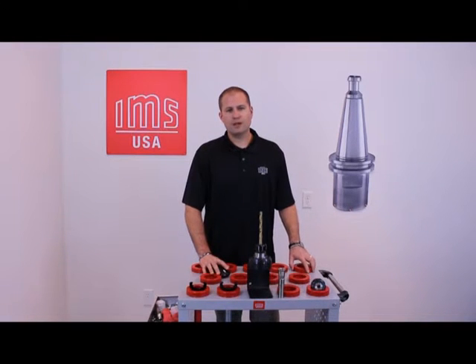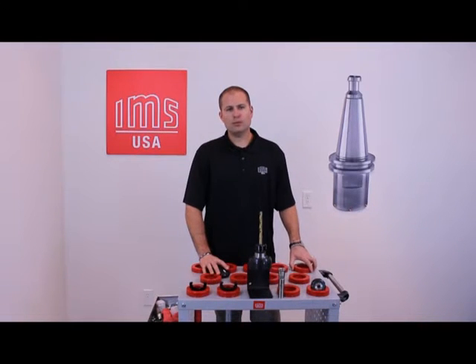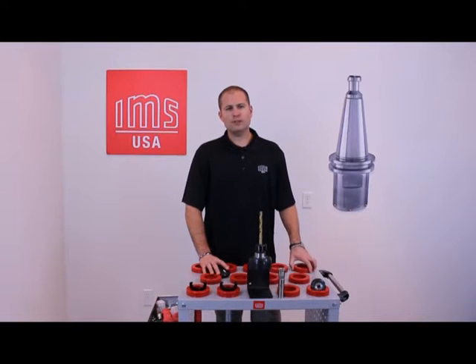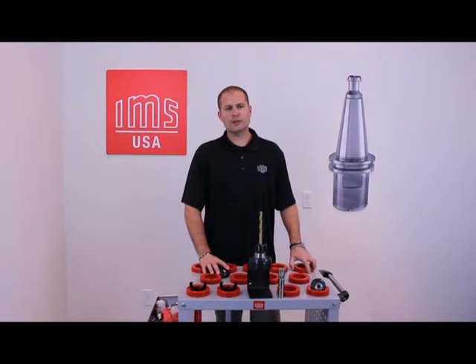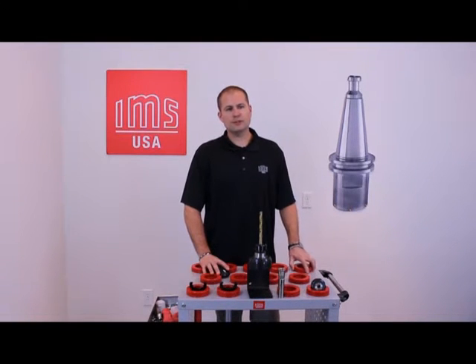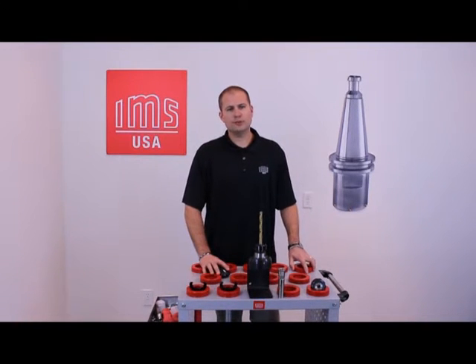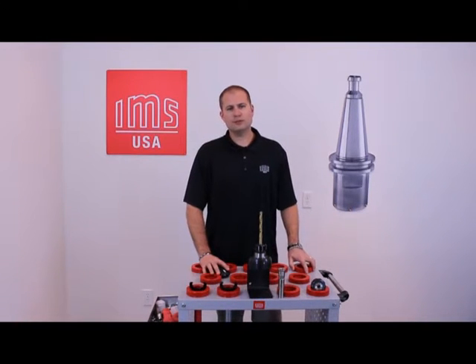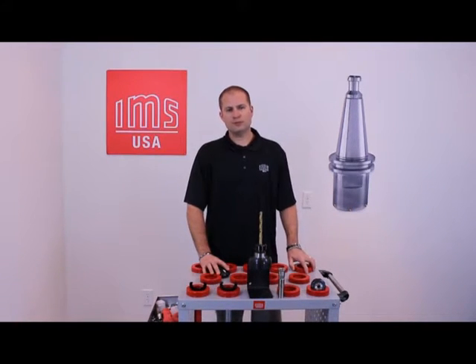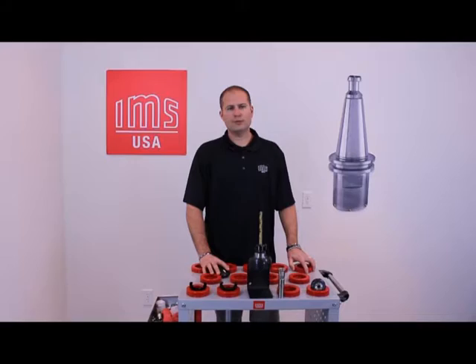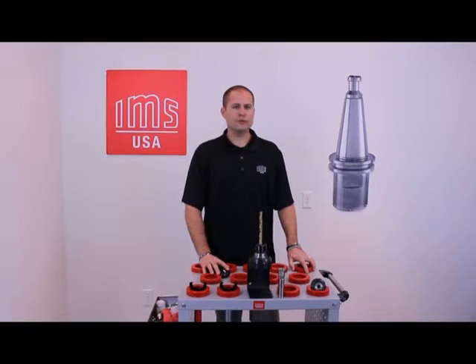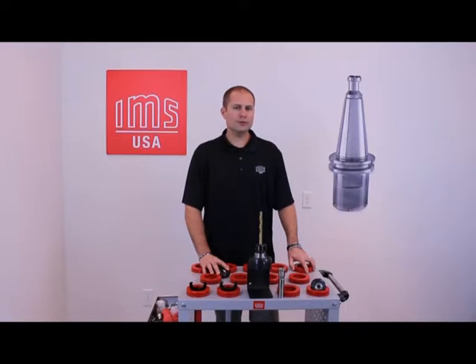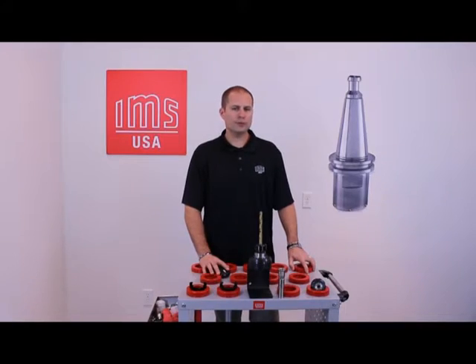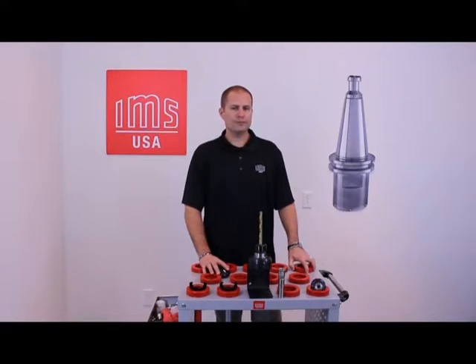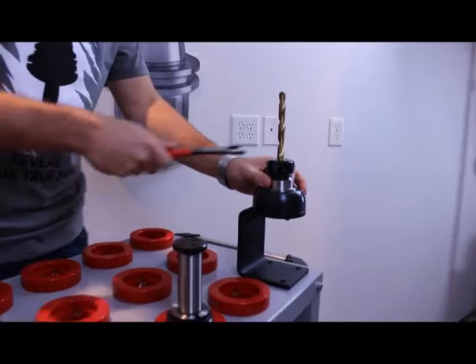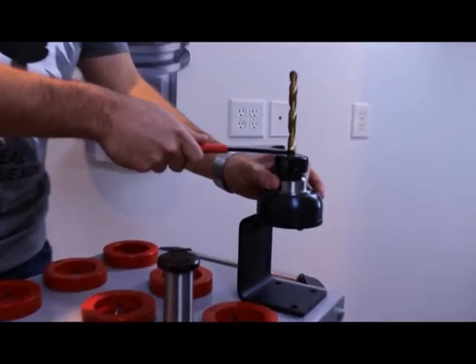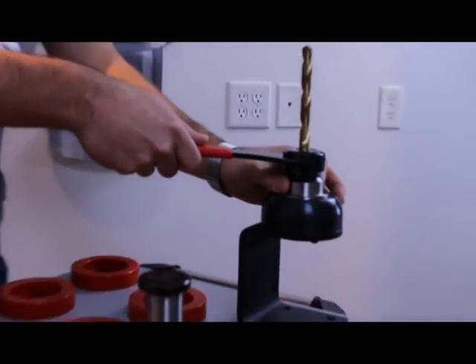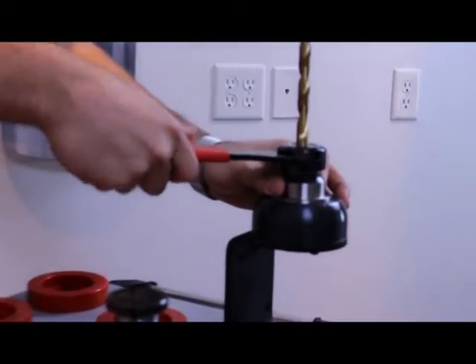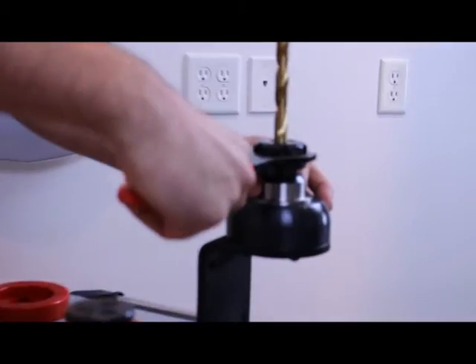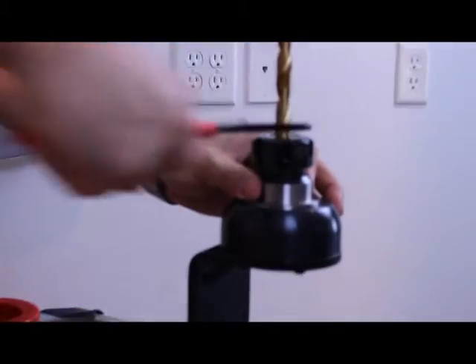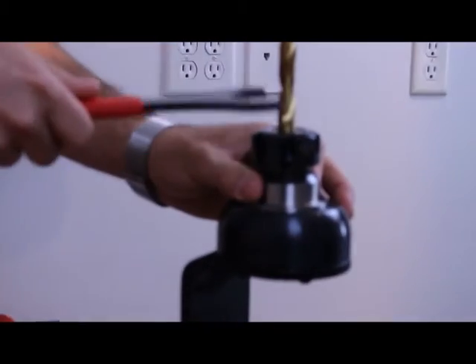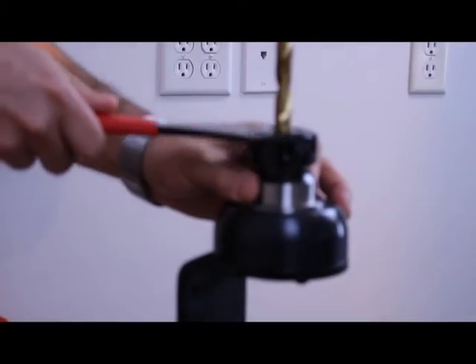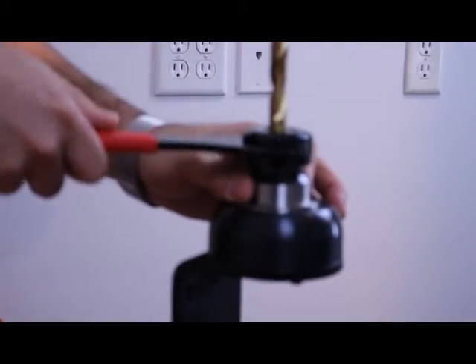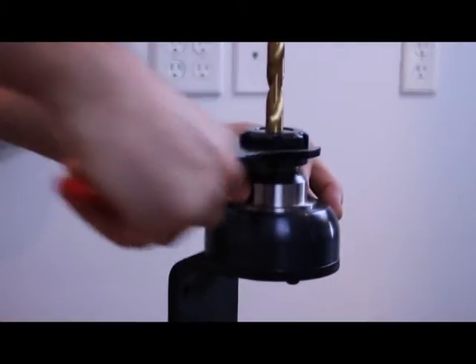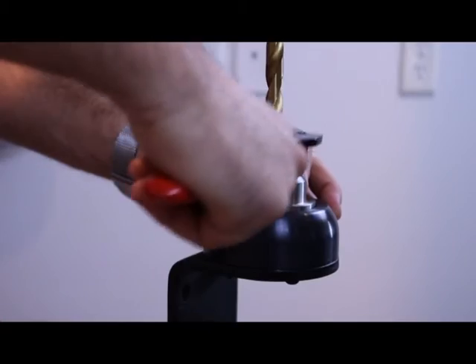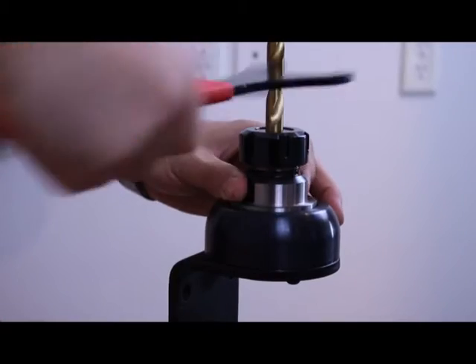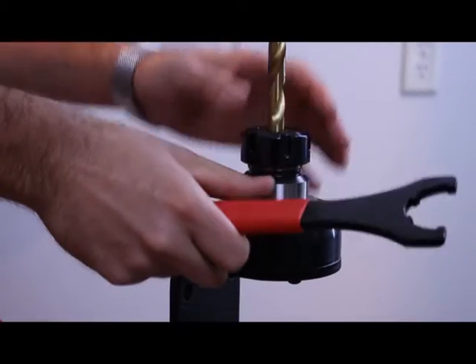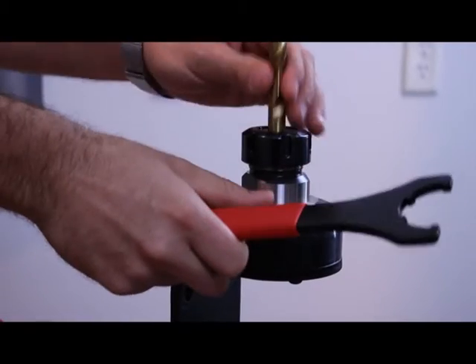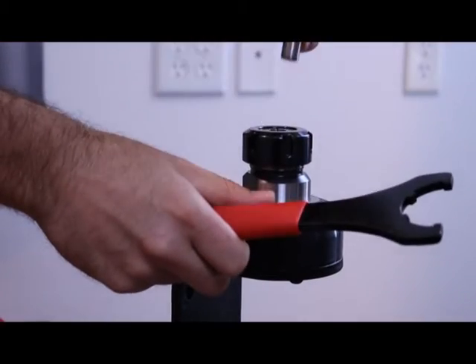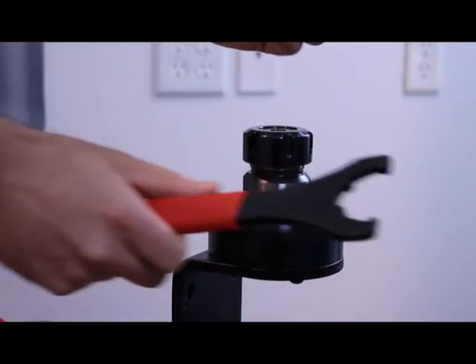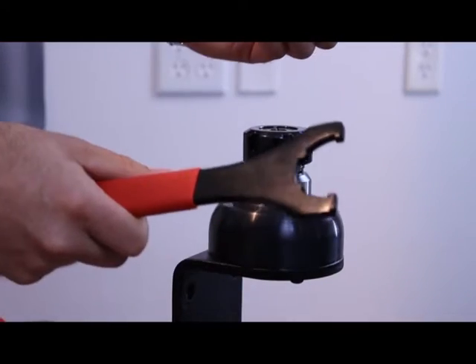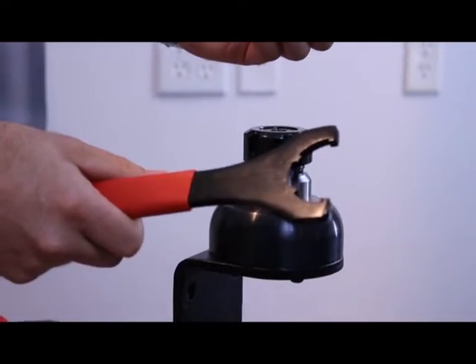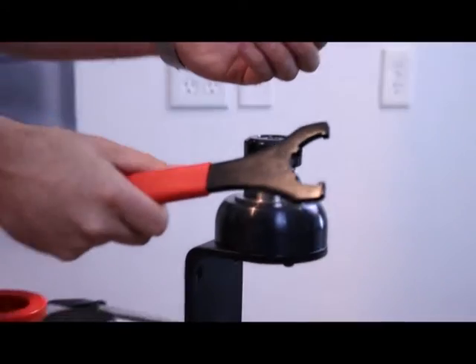In order to clean your collet chuck, you will first need to remove the tool from the tool holder. Remember to use a tool clamper to avoid damaging the tool or tool holder during the removal process, or even your own safety.